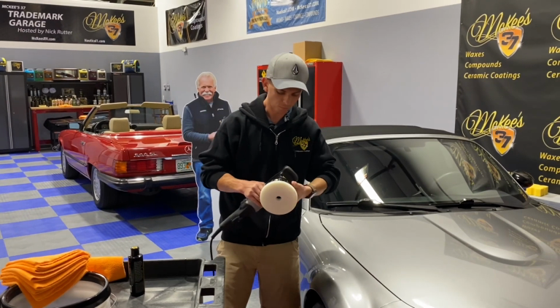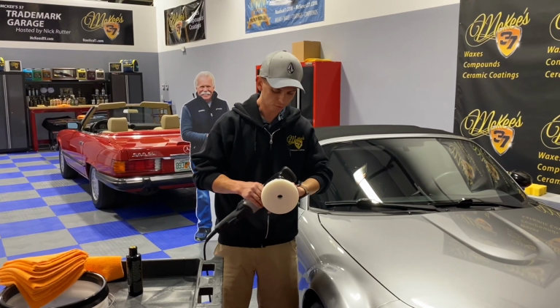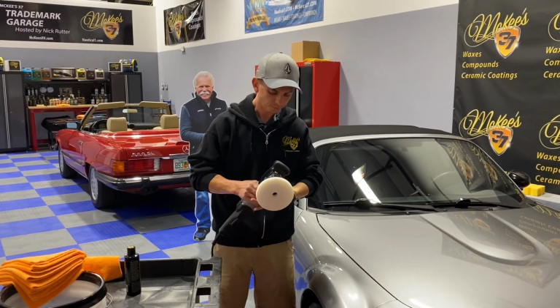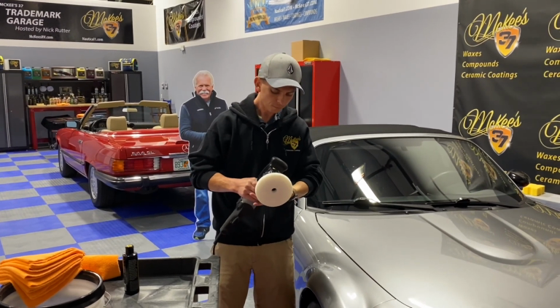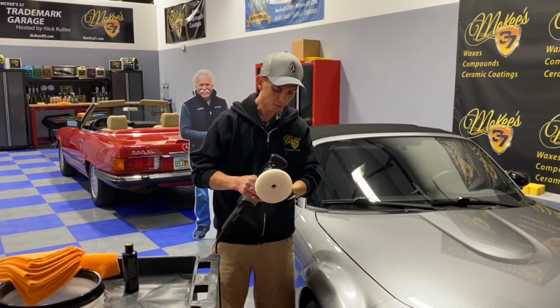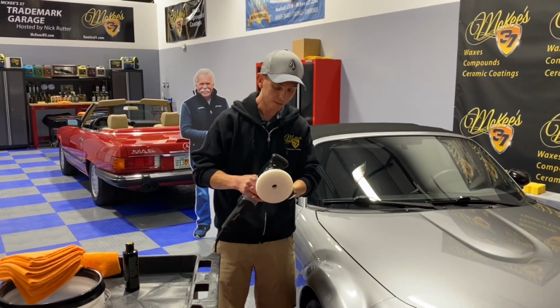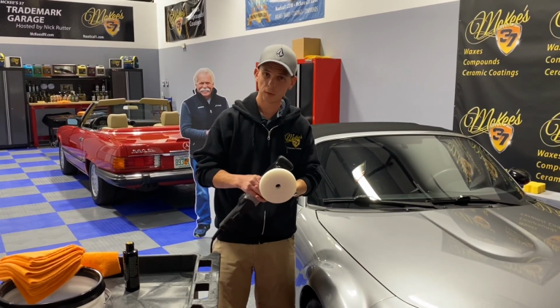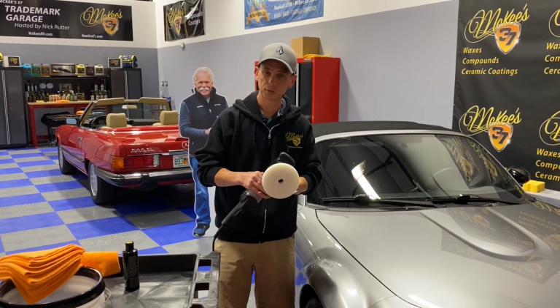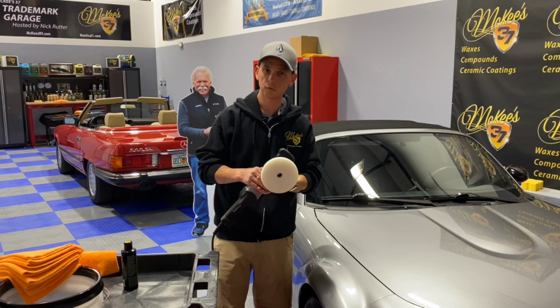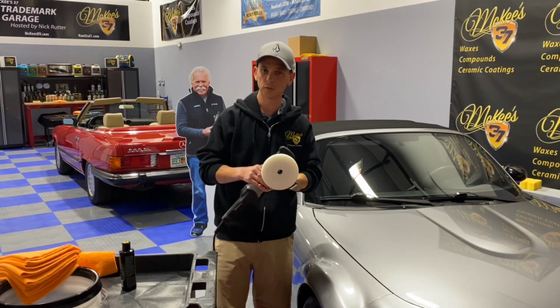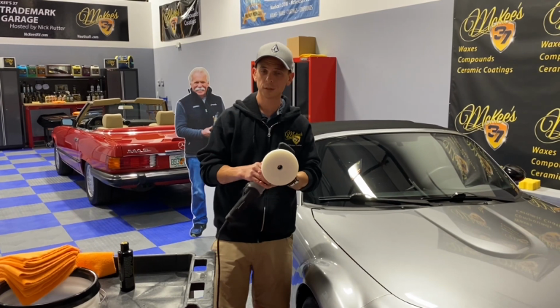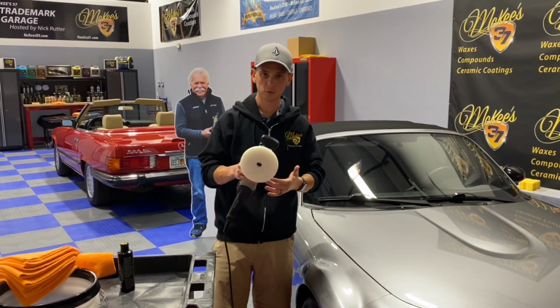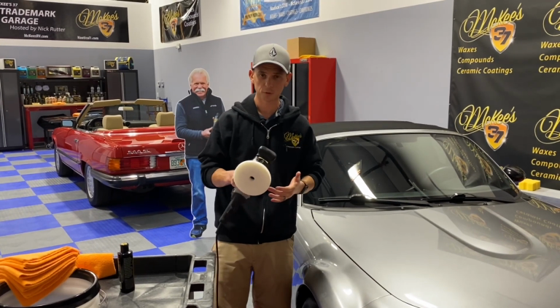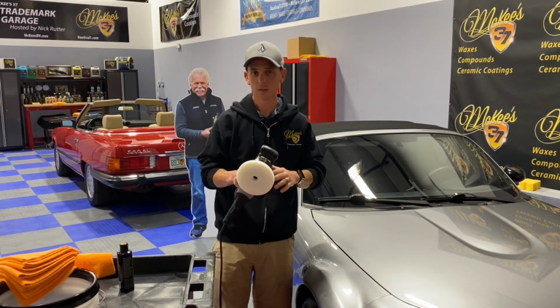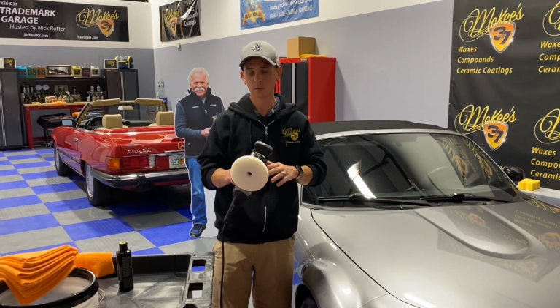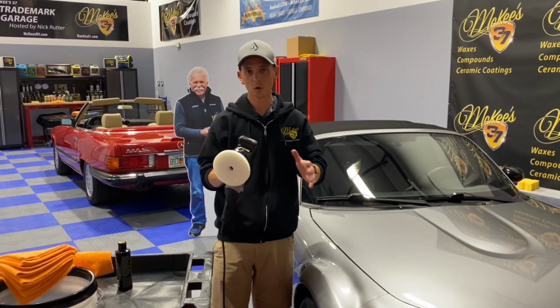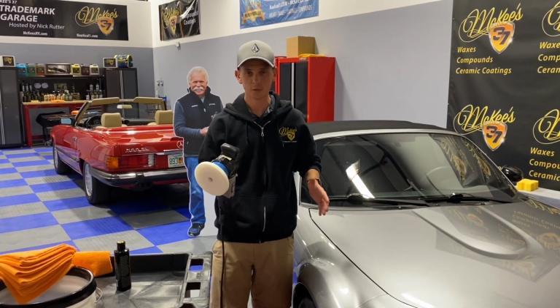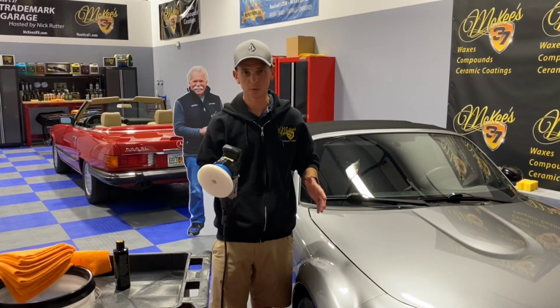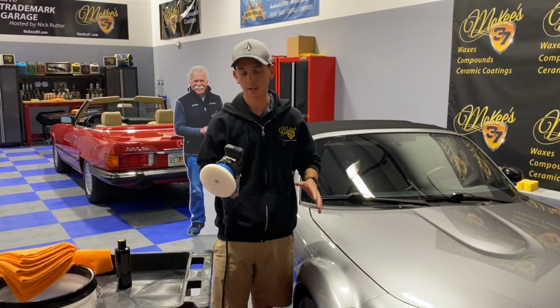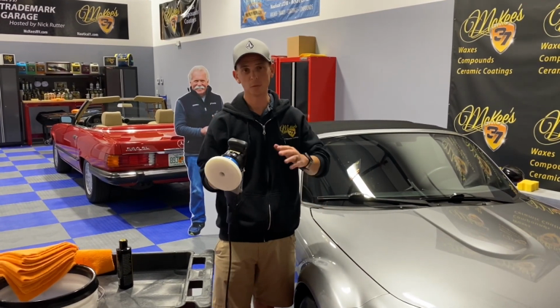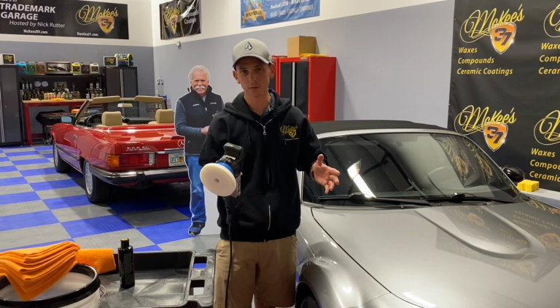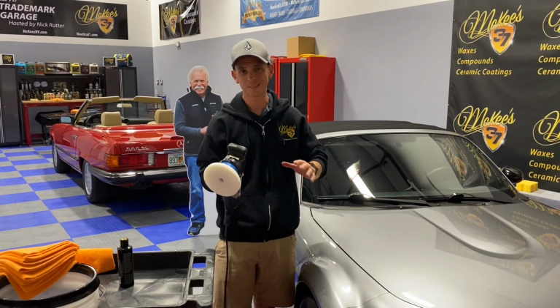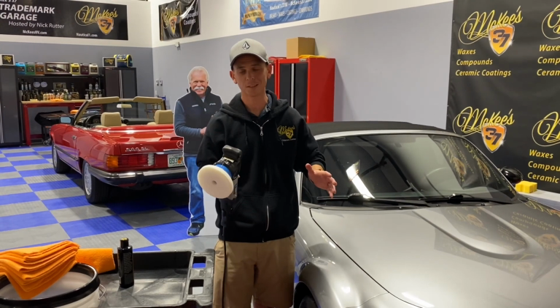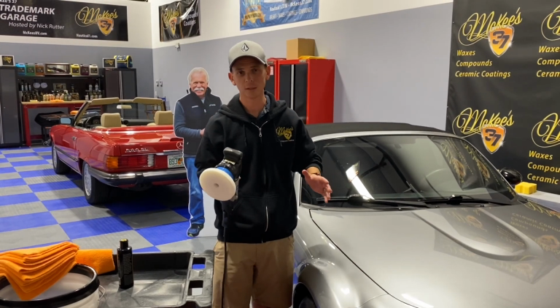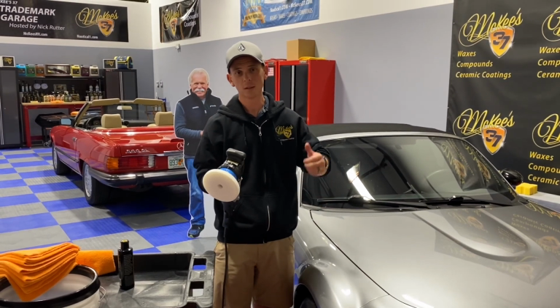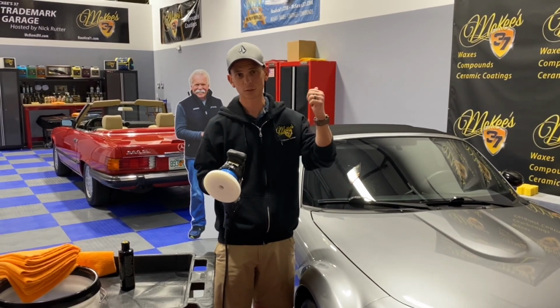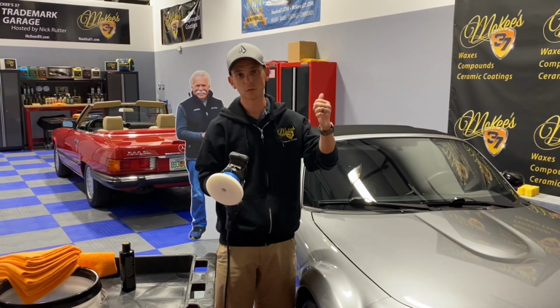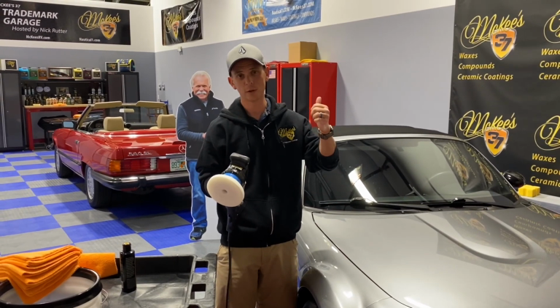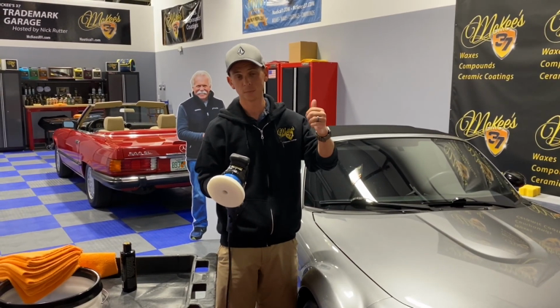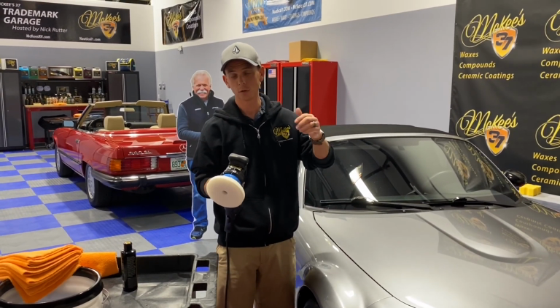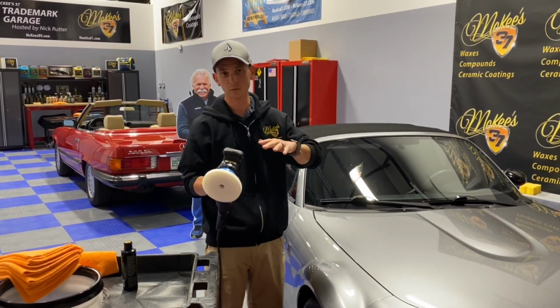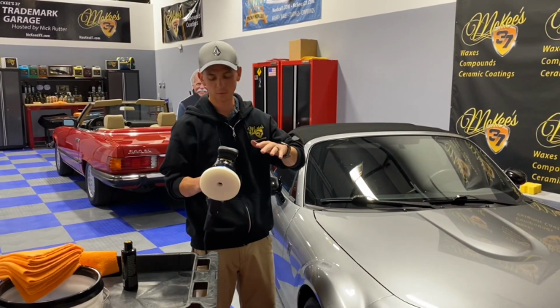This tool is made by LC Power Tools, a division of Lake Country Manufacturing. They're the number one pad manufacturer — they have been for many years. Fantastic company, and the exclusive manufacturer of our Redline foam buffing pads.